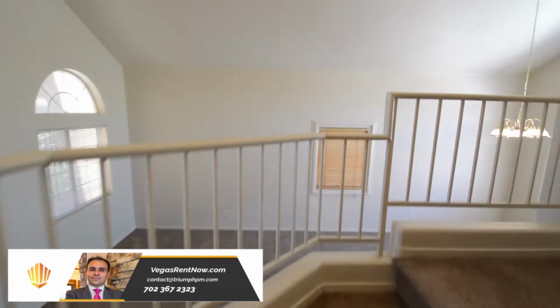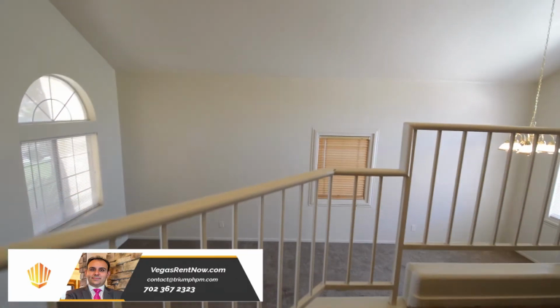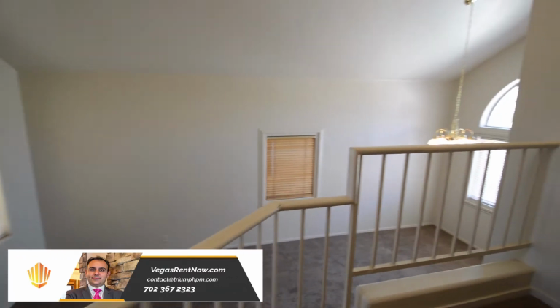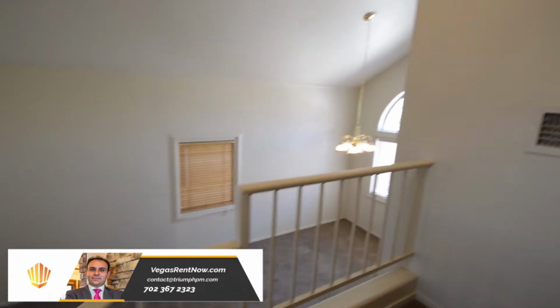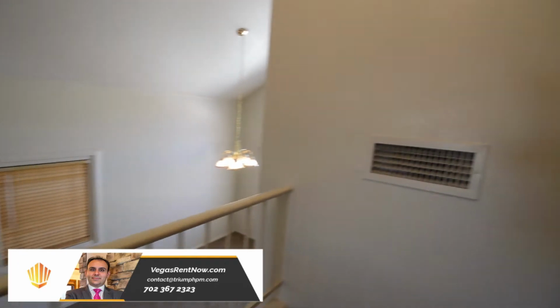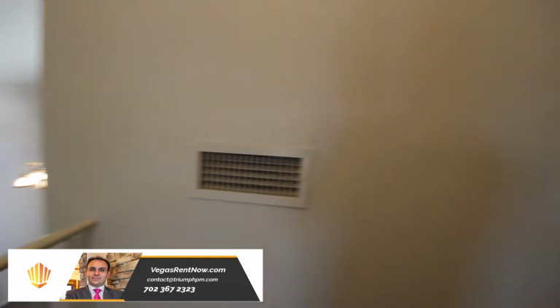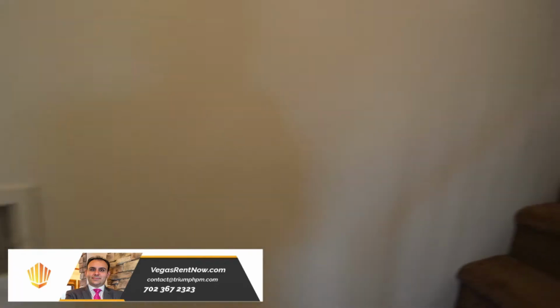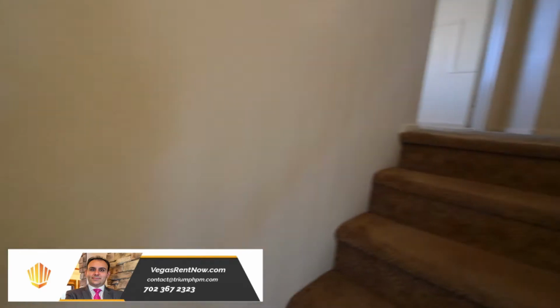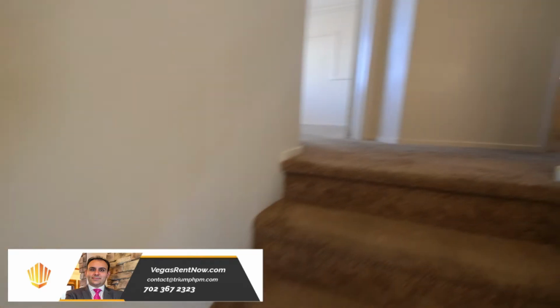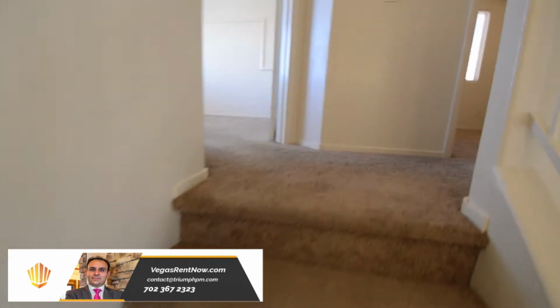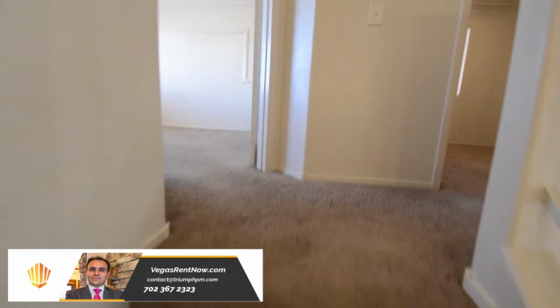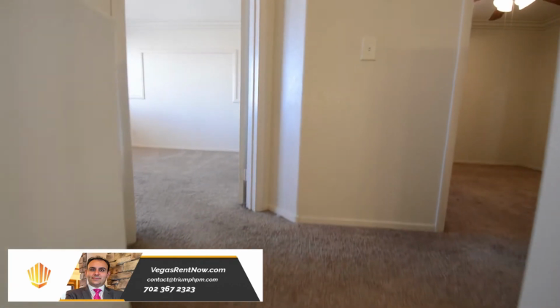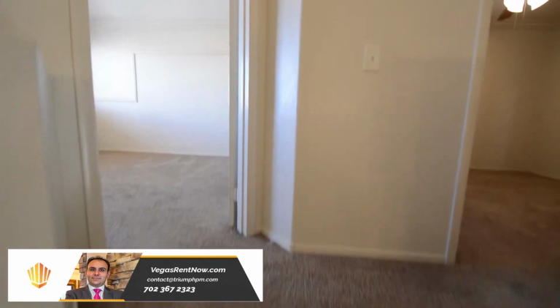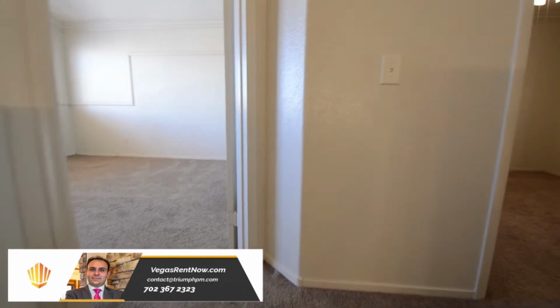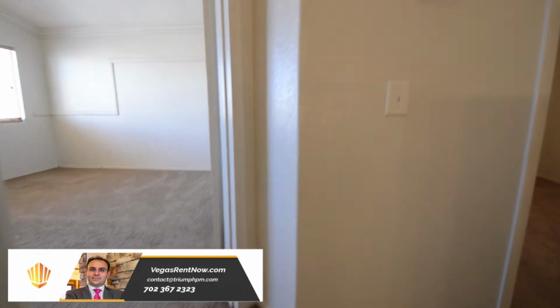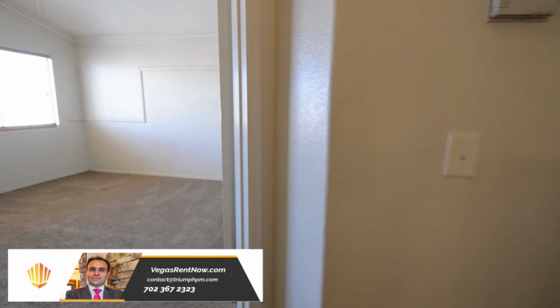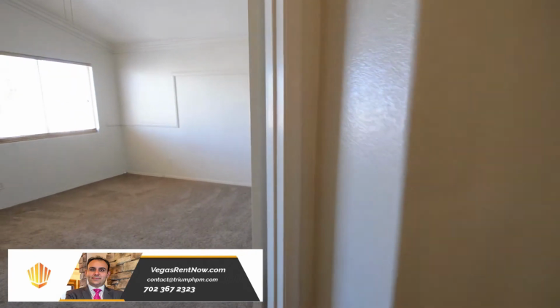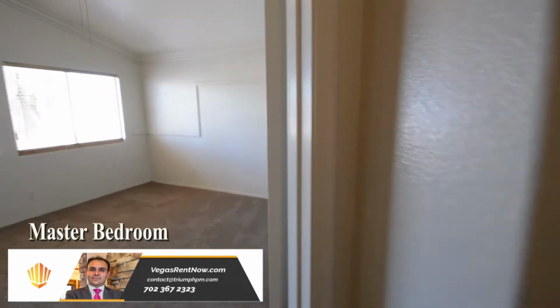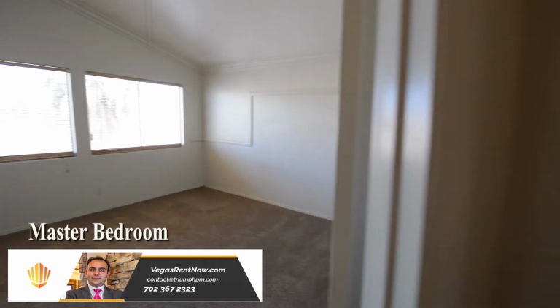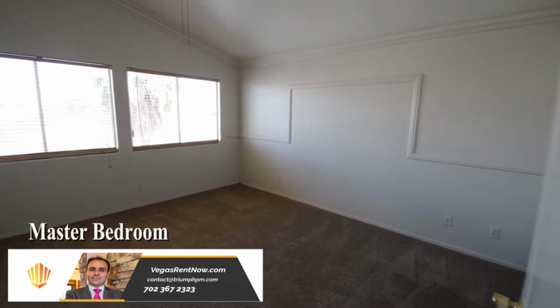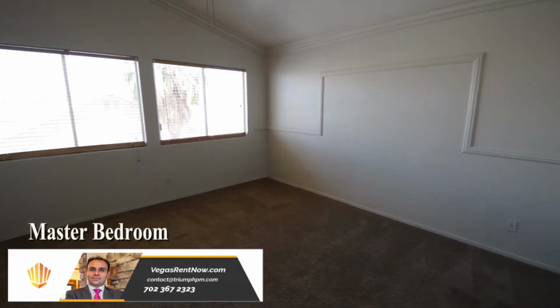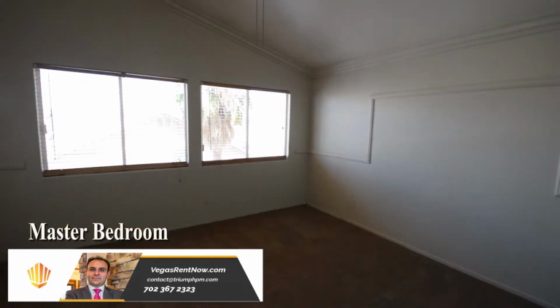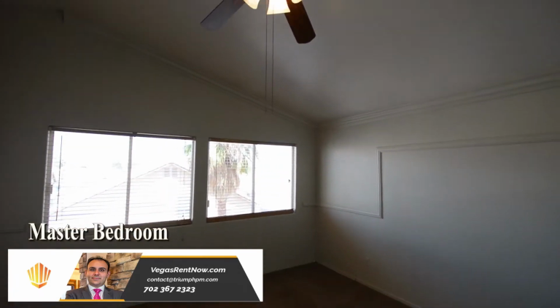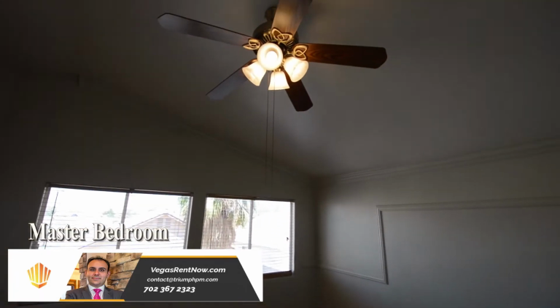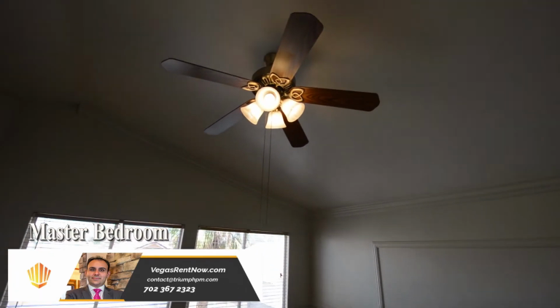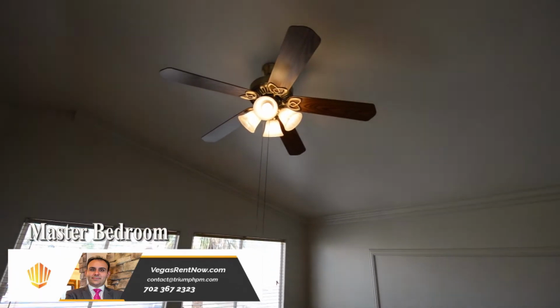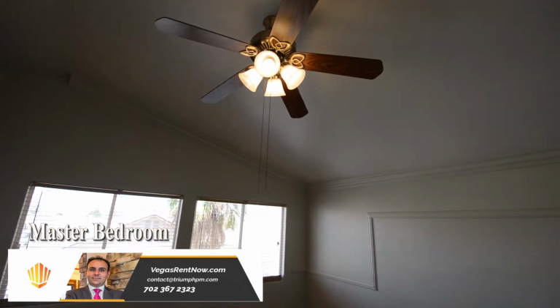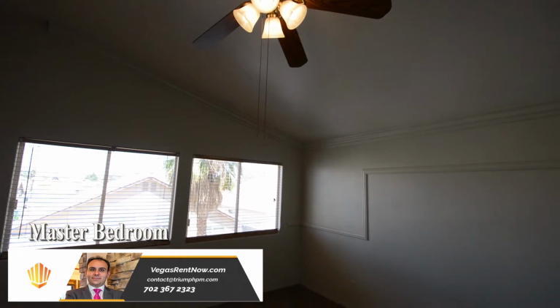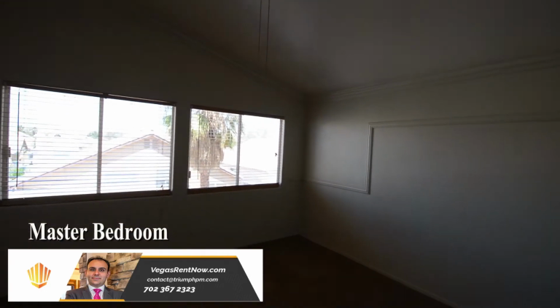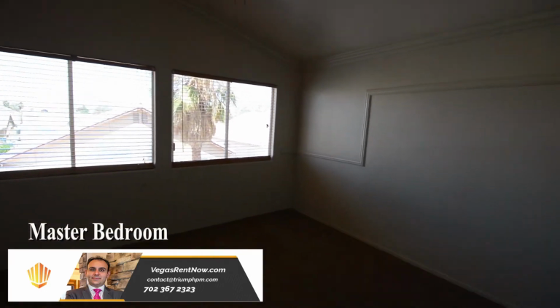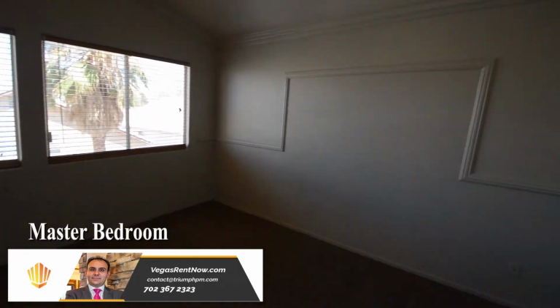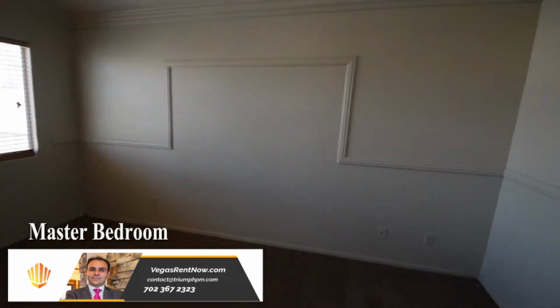The upstairs is carpeted and has three bedrooms and two bathrooms. The master bedroom is at the top of the stairs and has a vaulted ceiling, fan with light and window blinds.